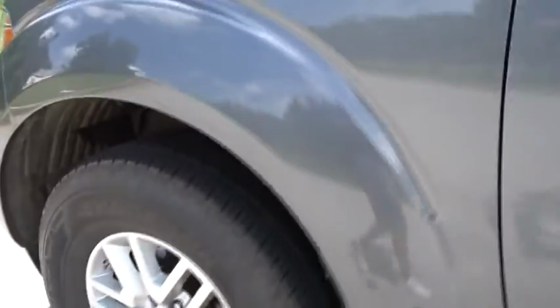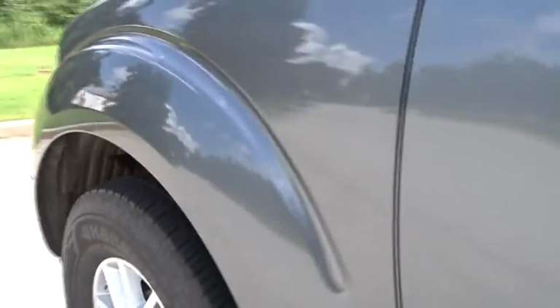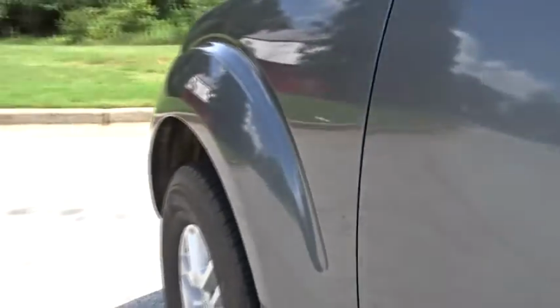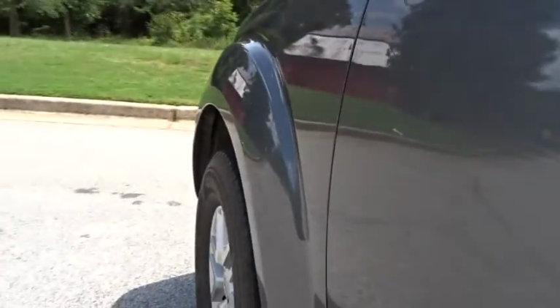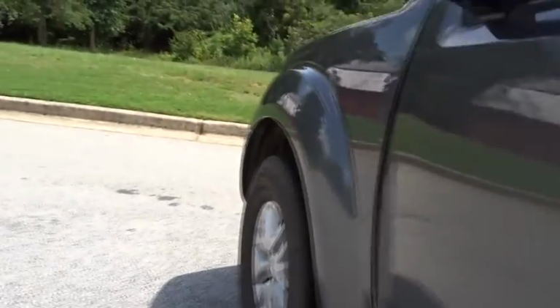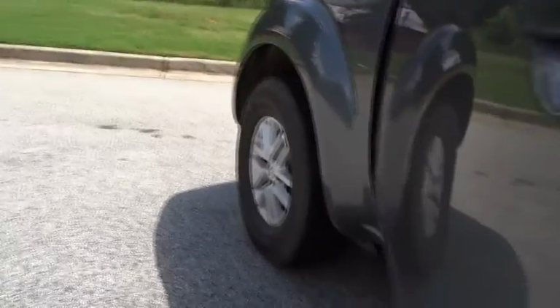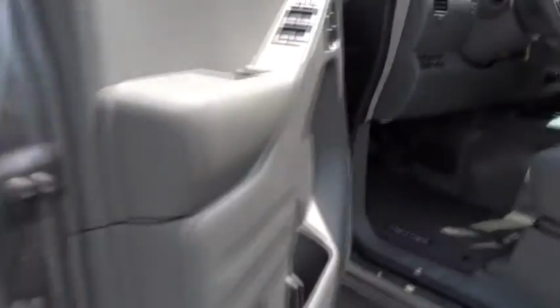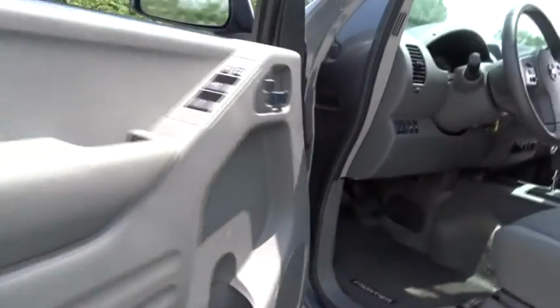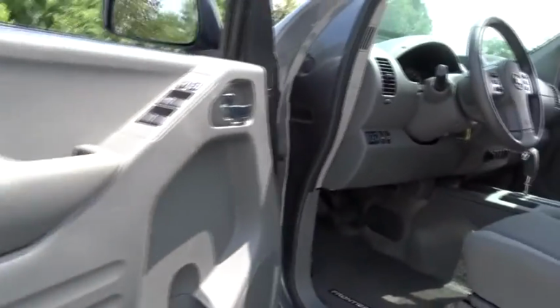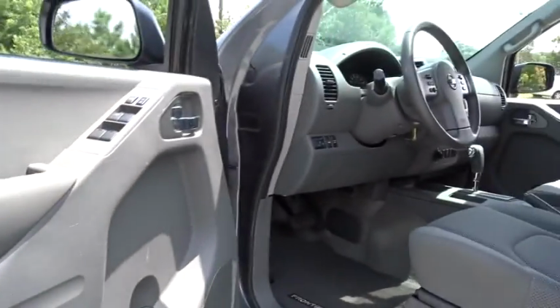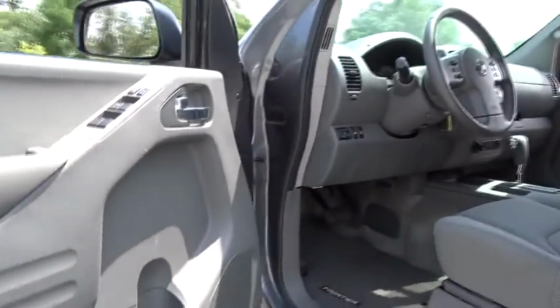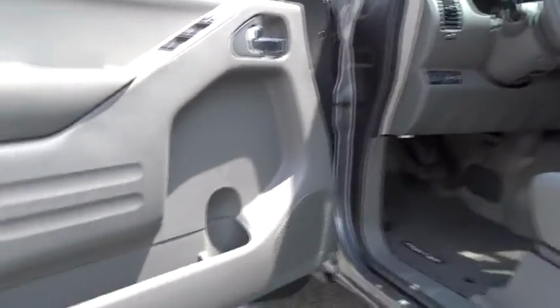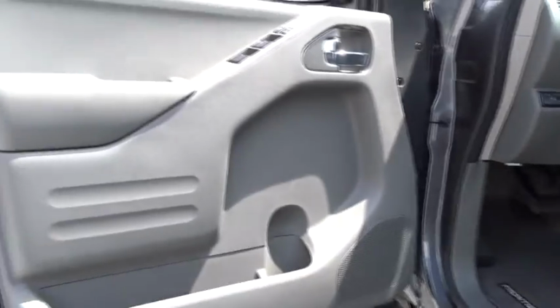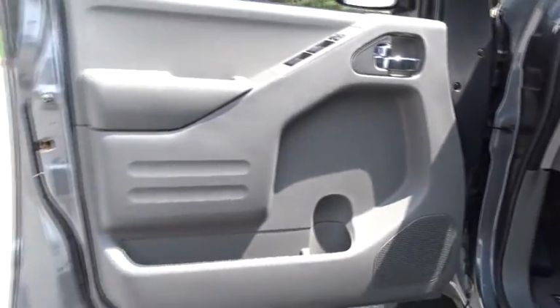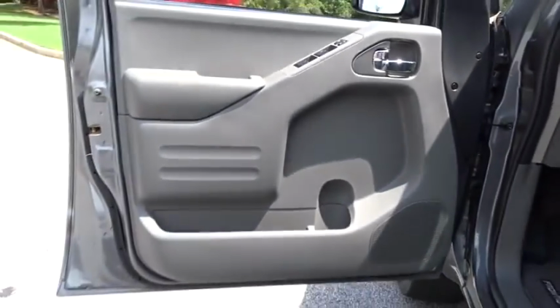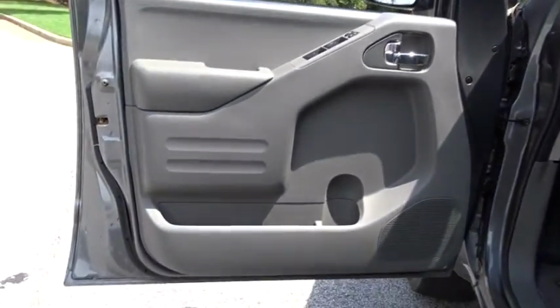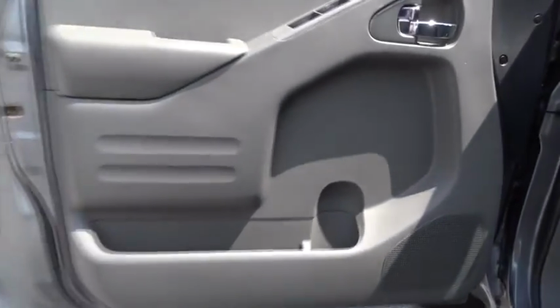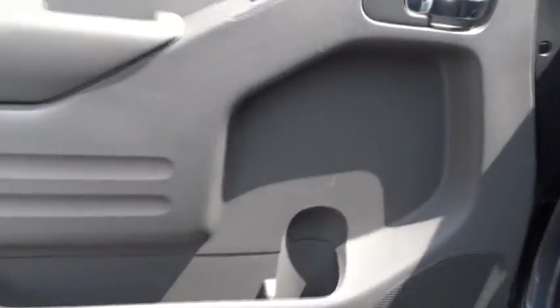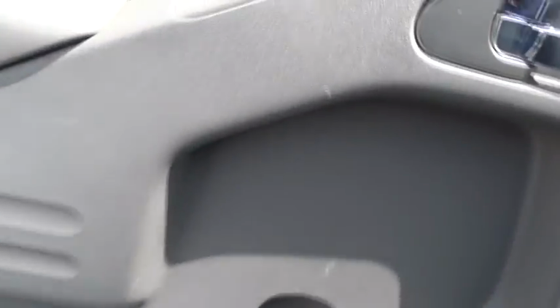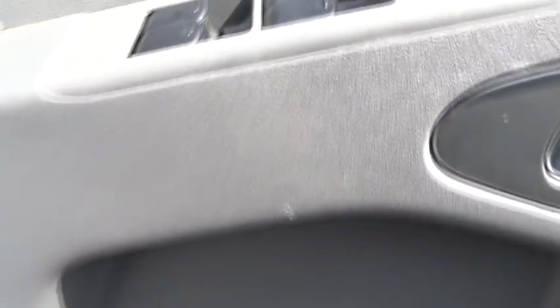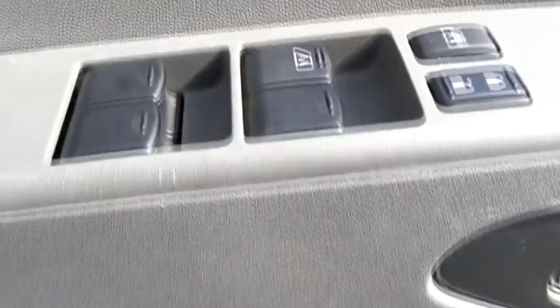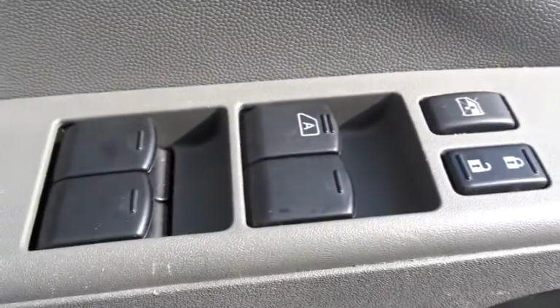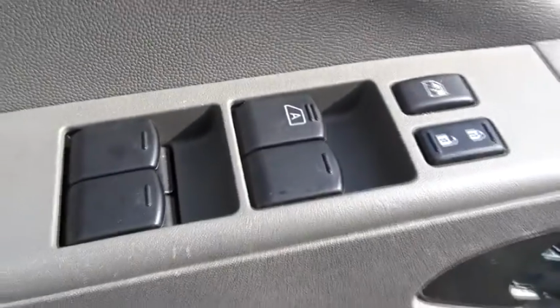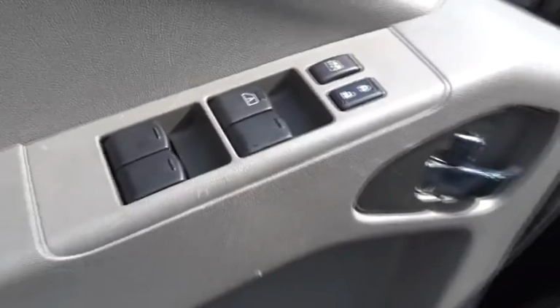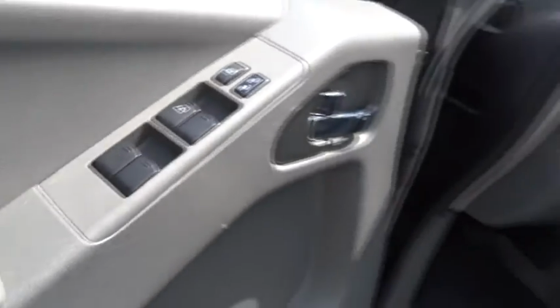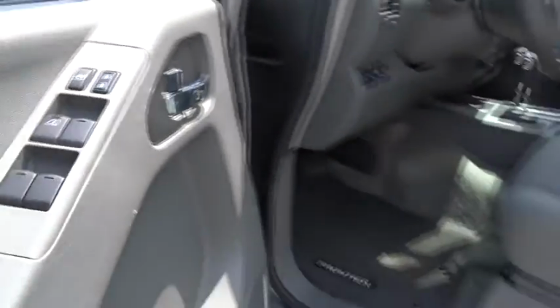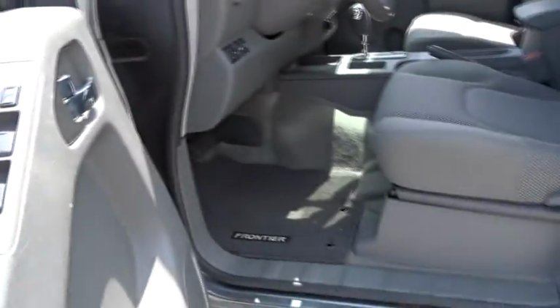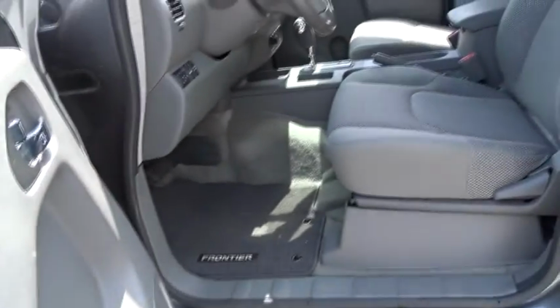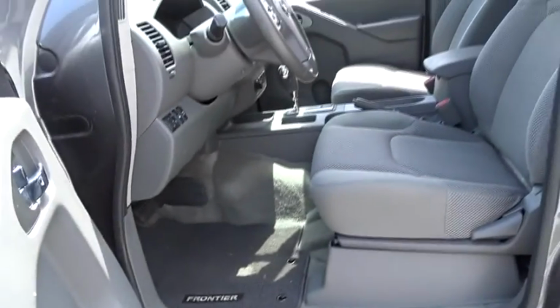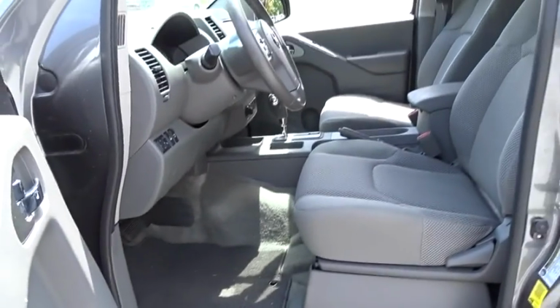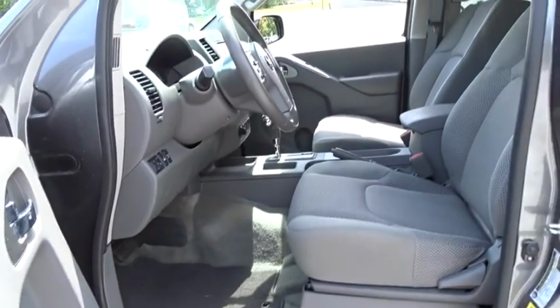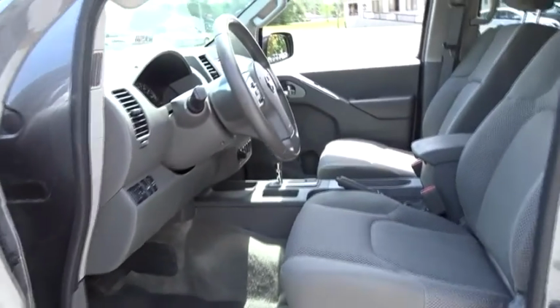AM-FM stereo radio. MP3 player. CD player. Power door locks. Bucket seats. Child safety locks. Passenger airbag. This vehicle is Carfax certified one owner and qualifies for Carfax buyback guarantee.